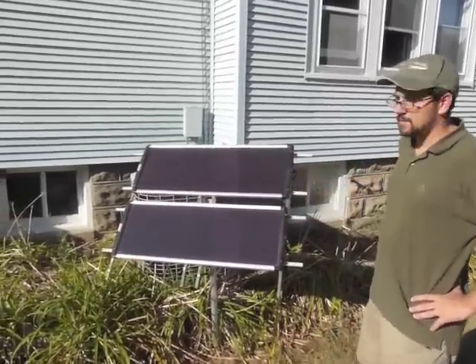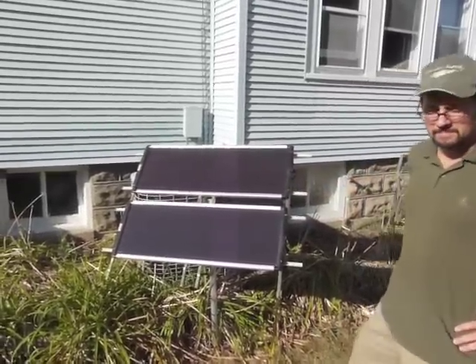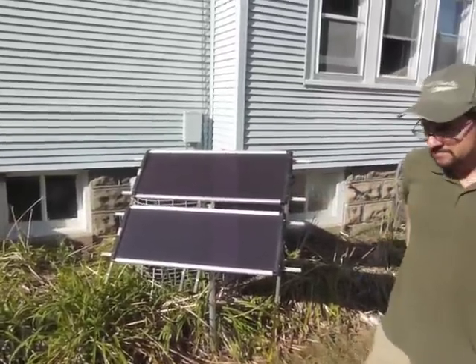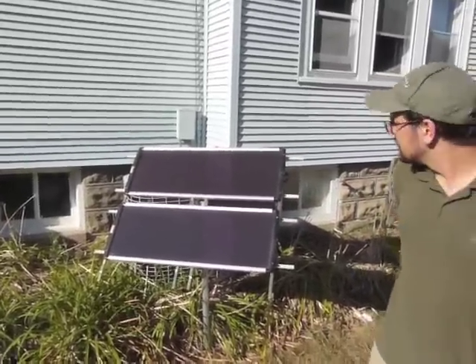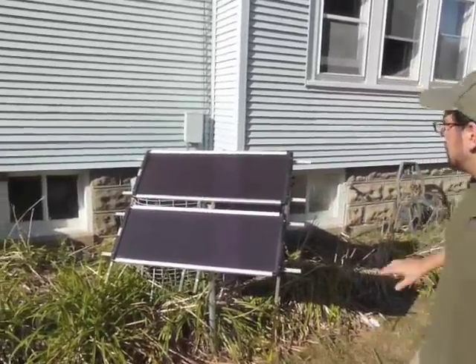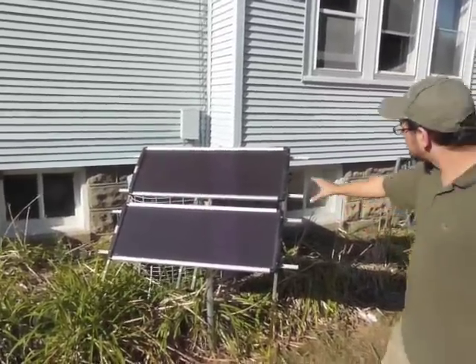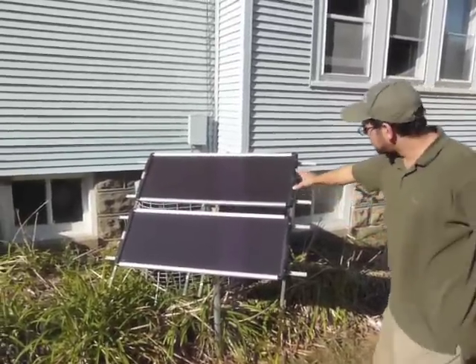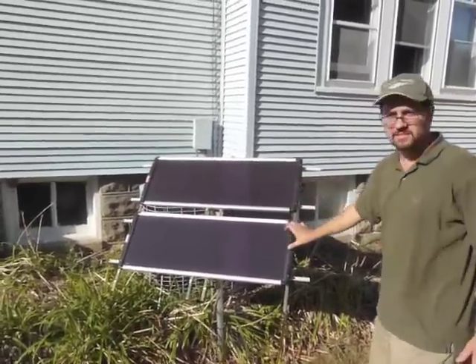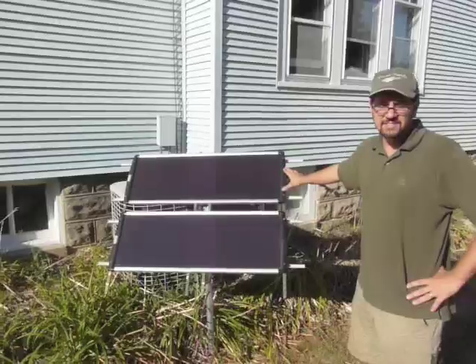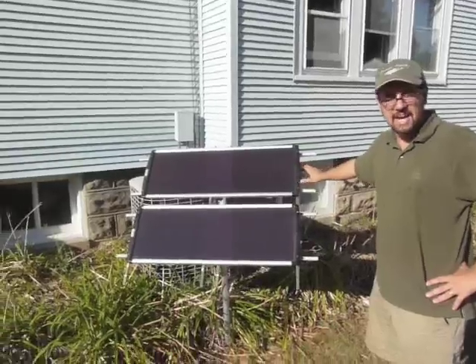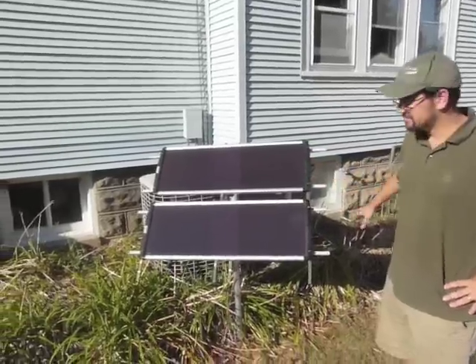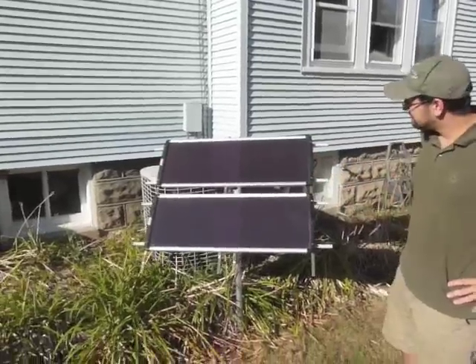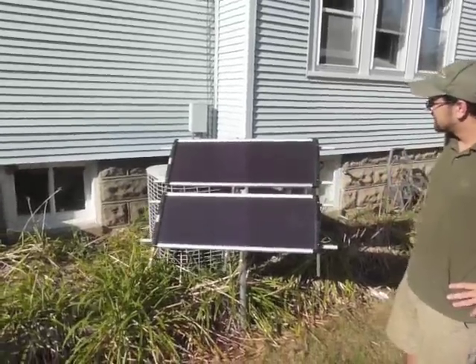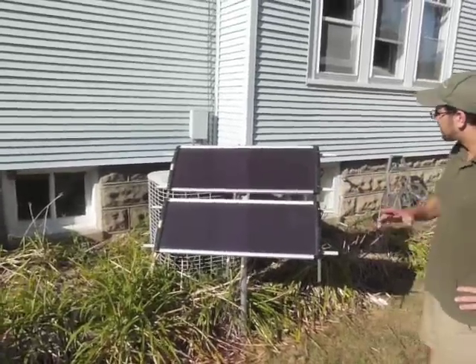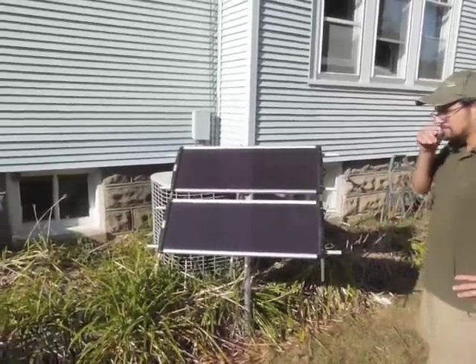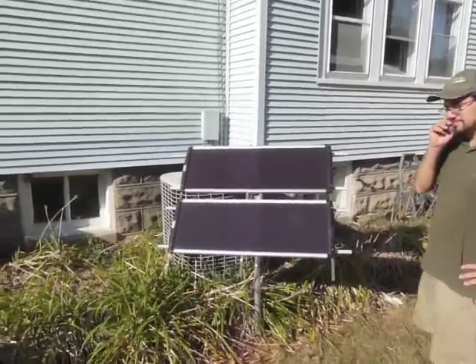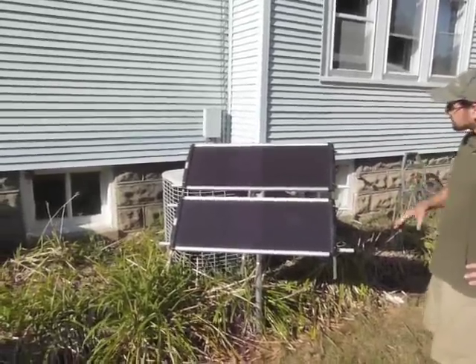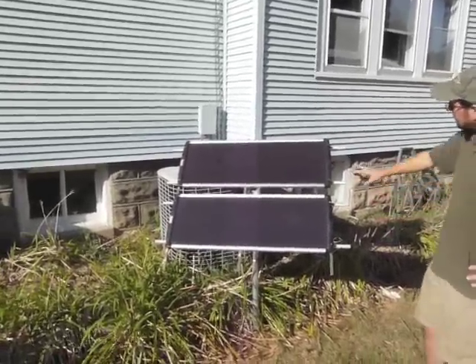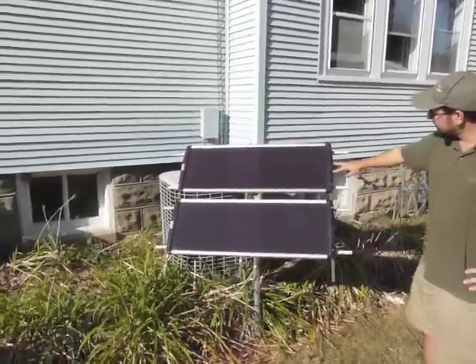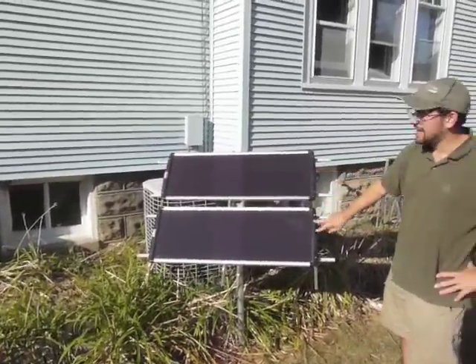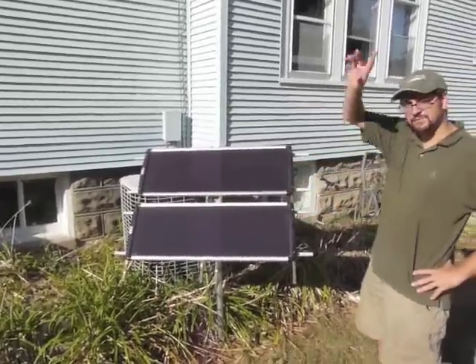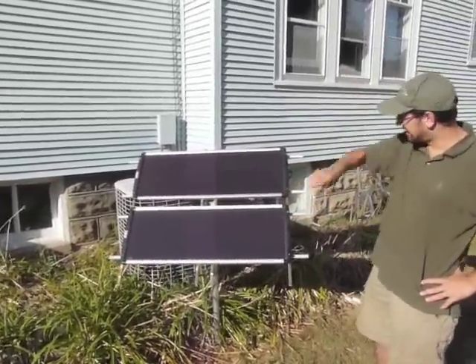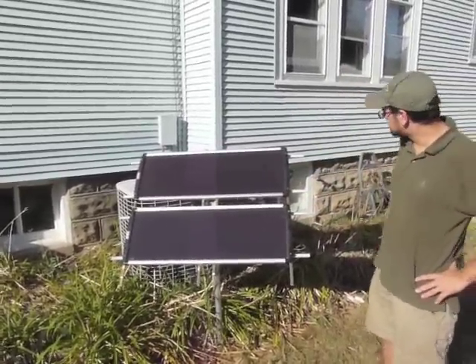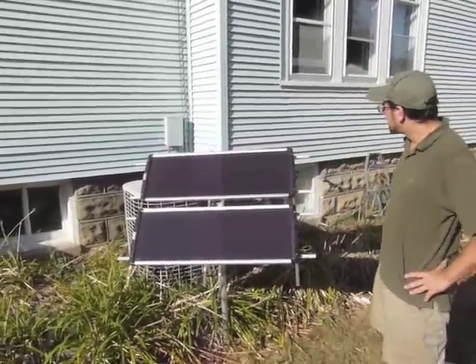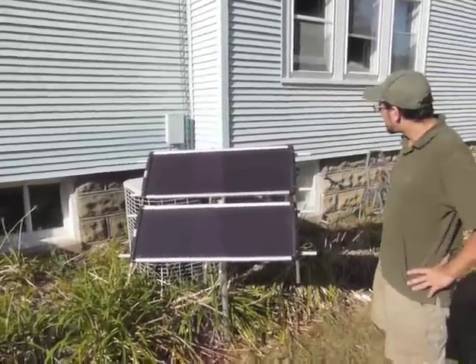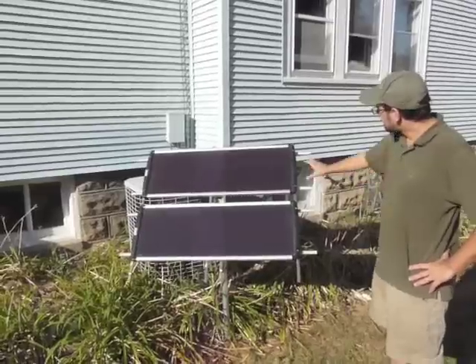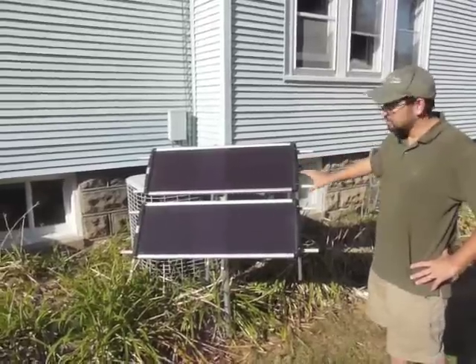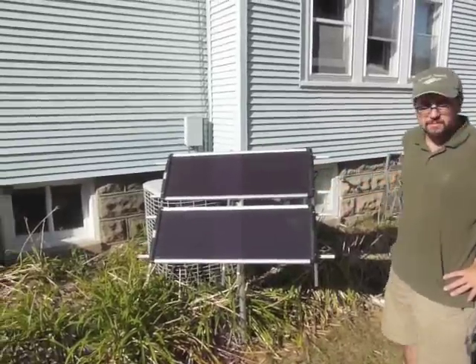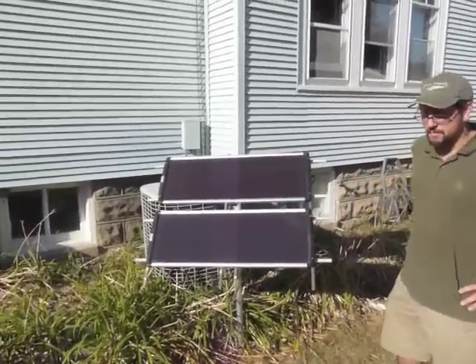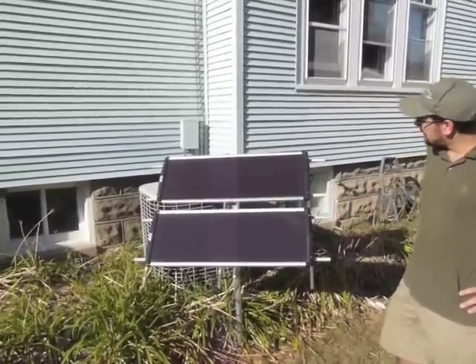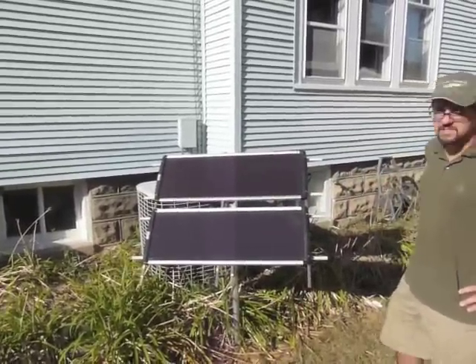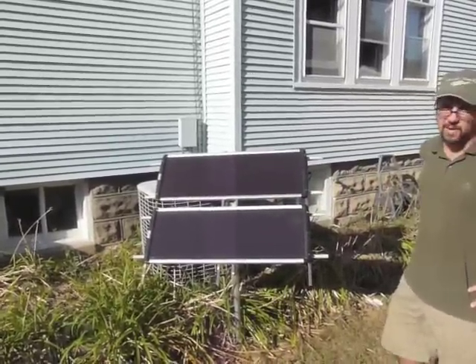So this cost you about $200 total? Yes, $200 — I see two panels. So what are you generating here? With the two panels and the full sun, as you can see, I'm generating close to about 36 watts.